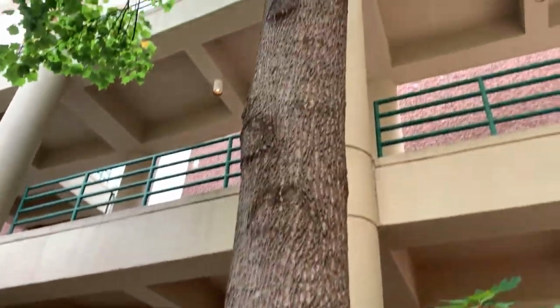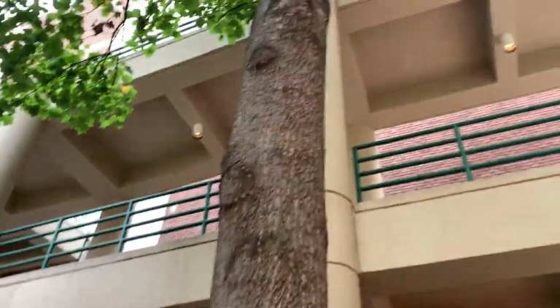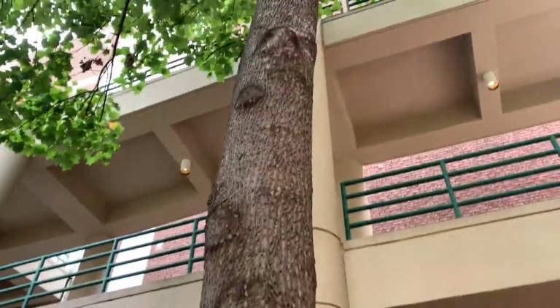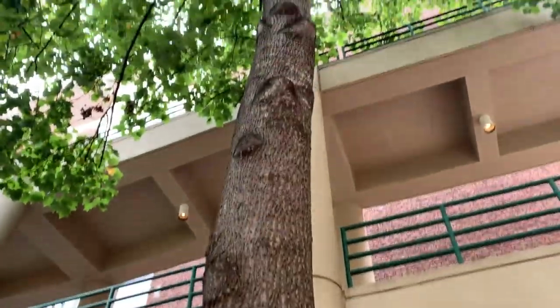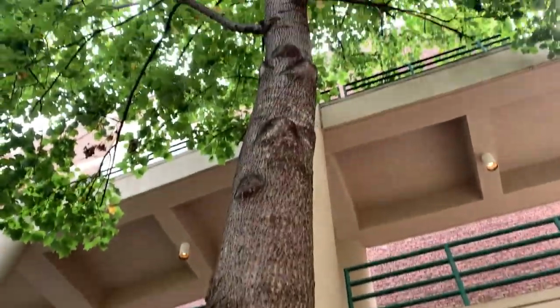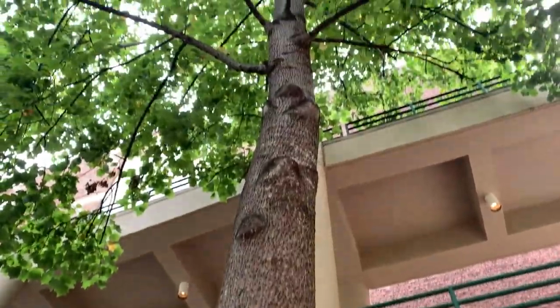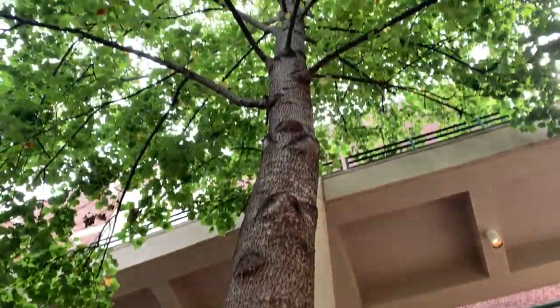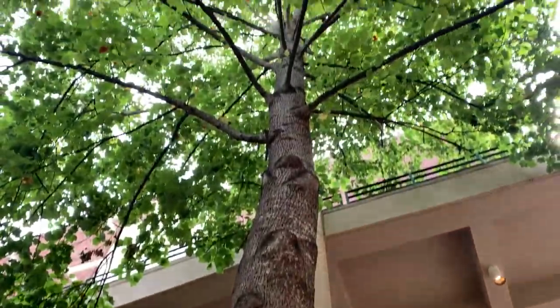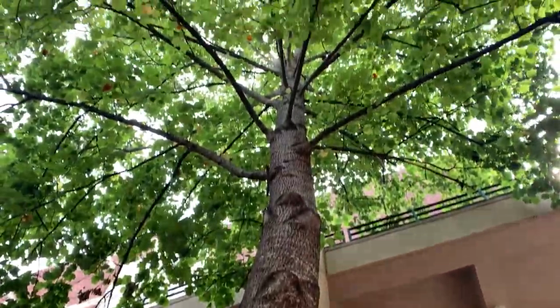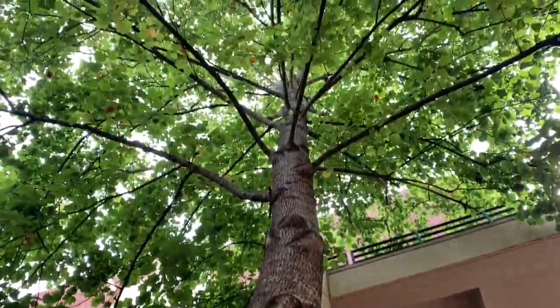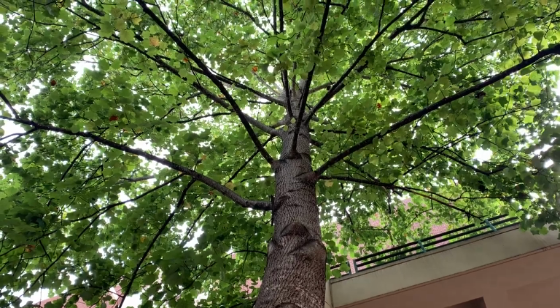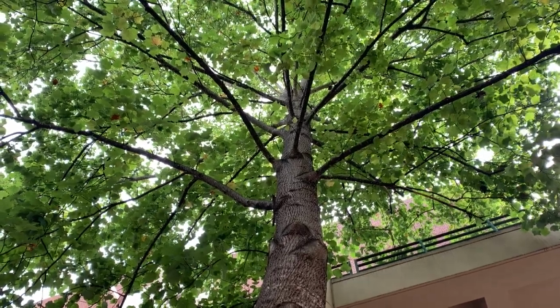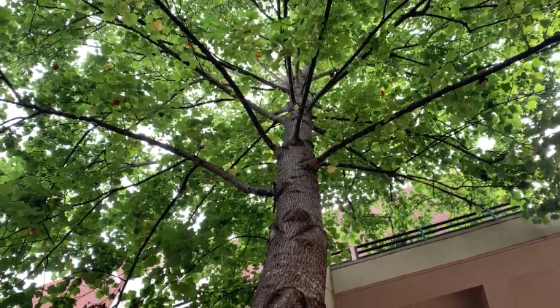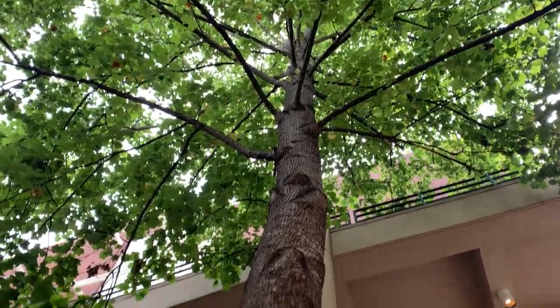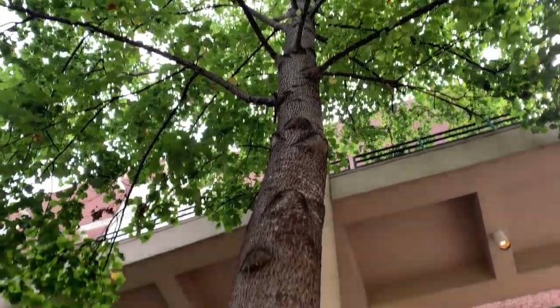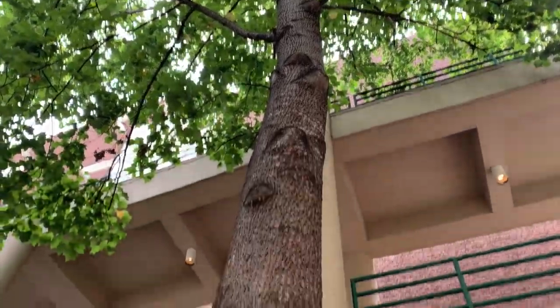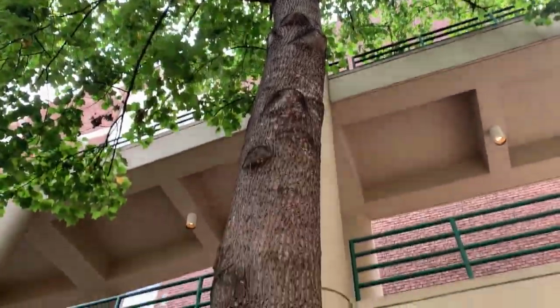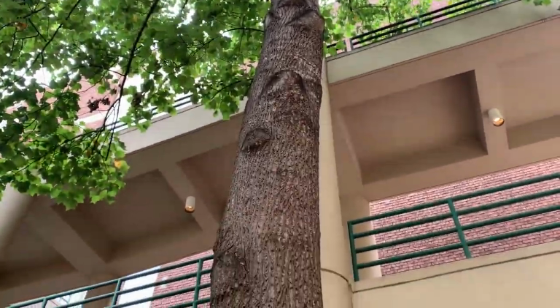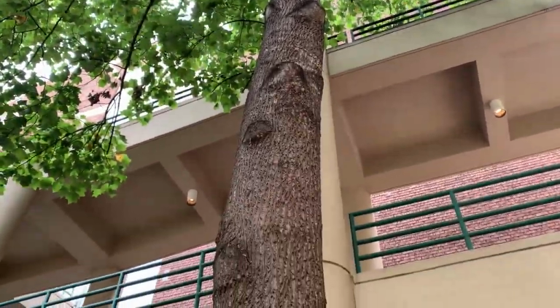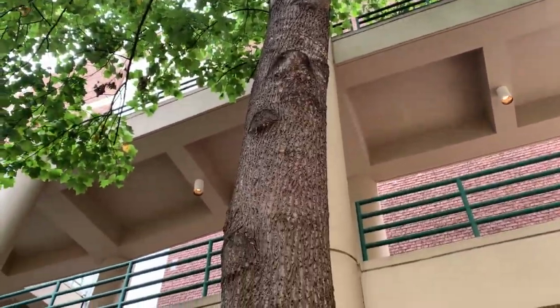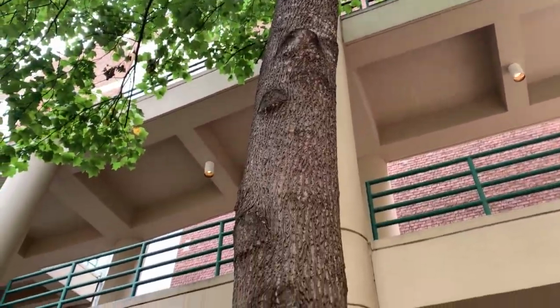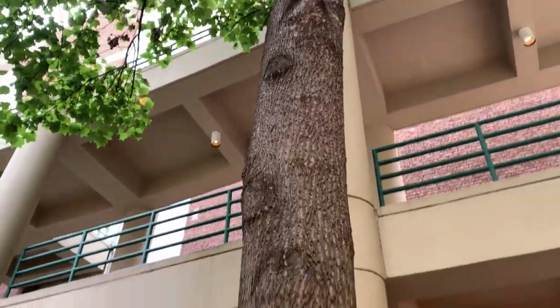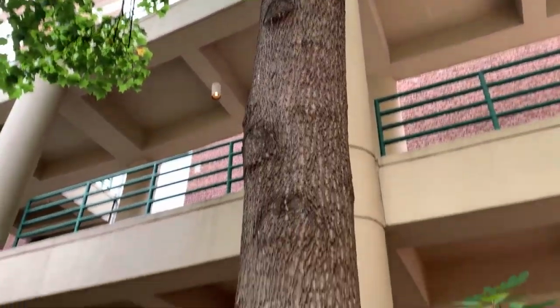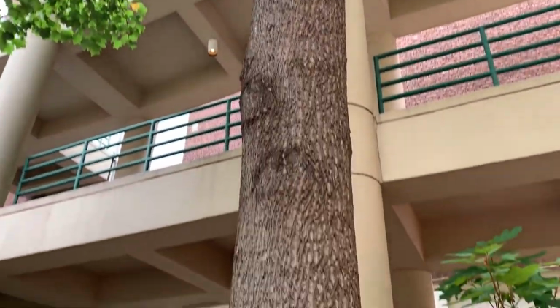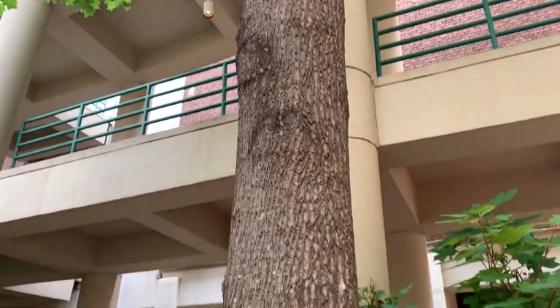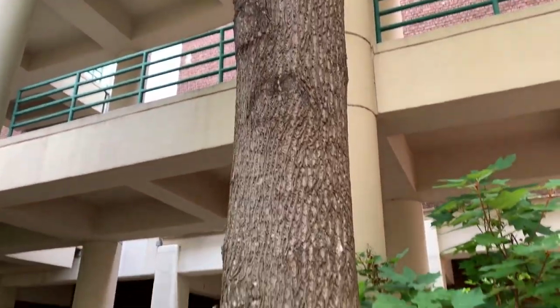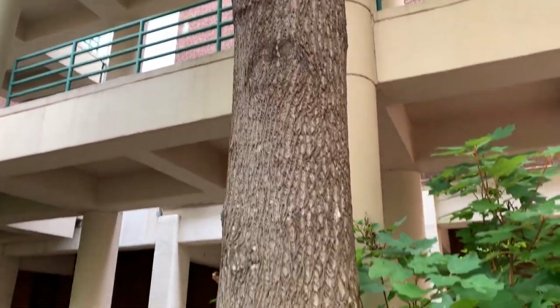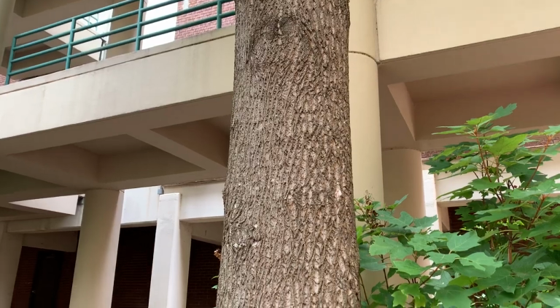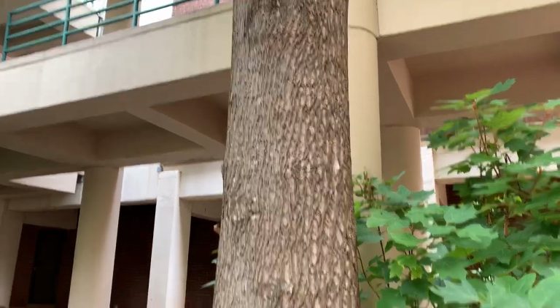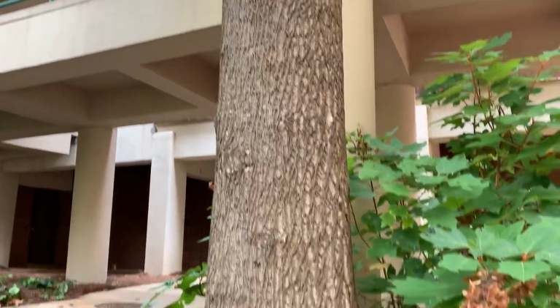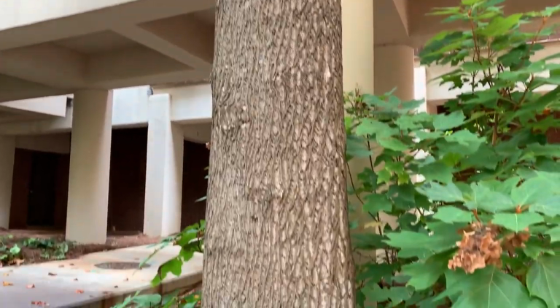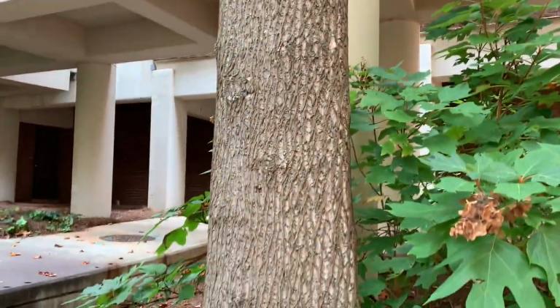Now if we look up the trunk, you can see down here we have the old branch scars, and again there's sort of that upside-down V-shape and there's that dark coloration that's associated with them.